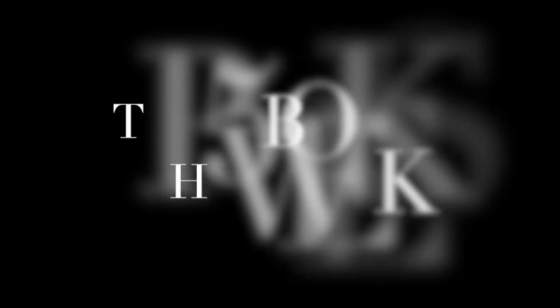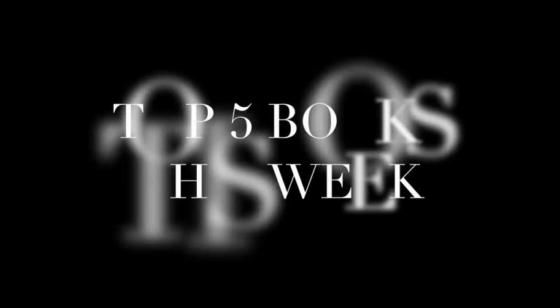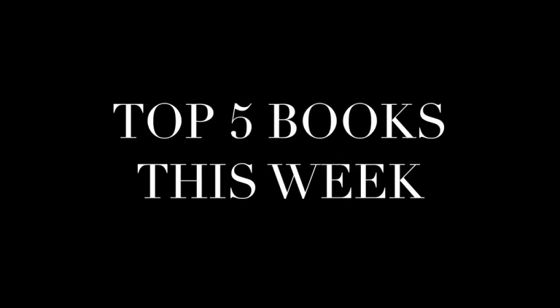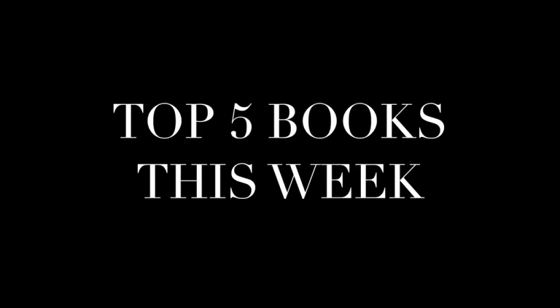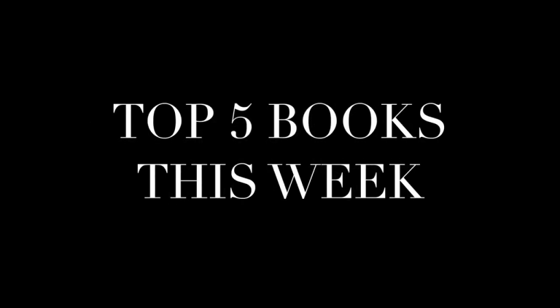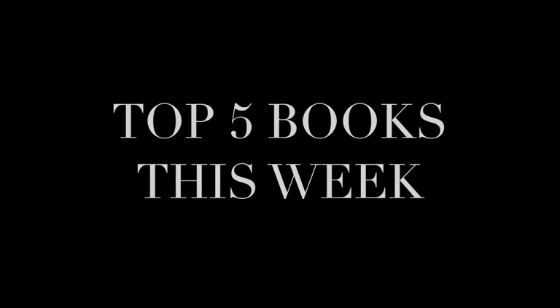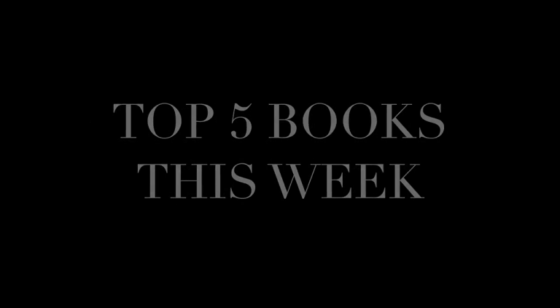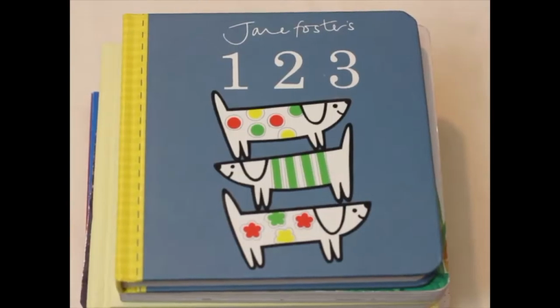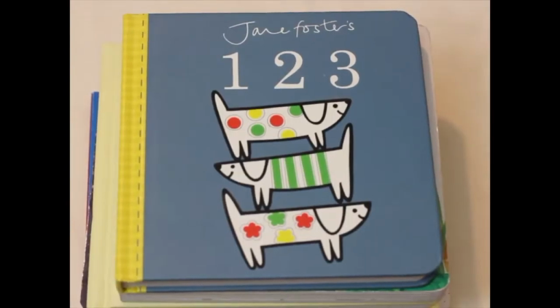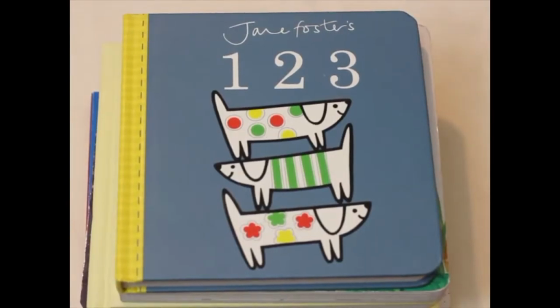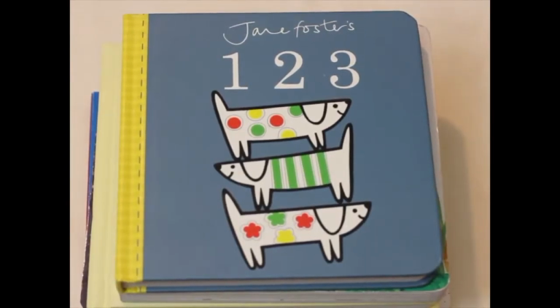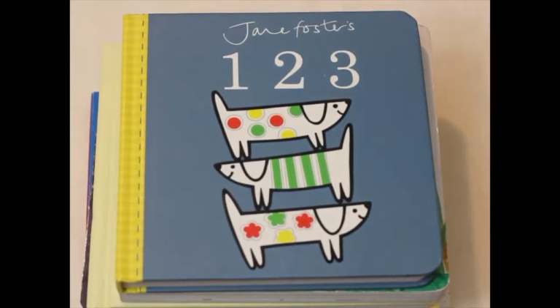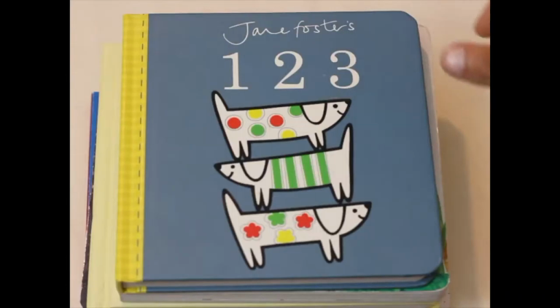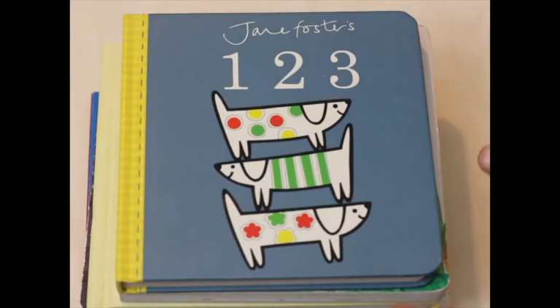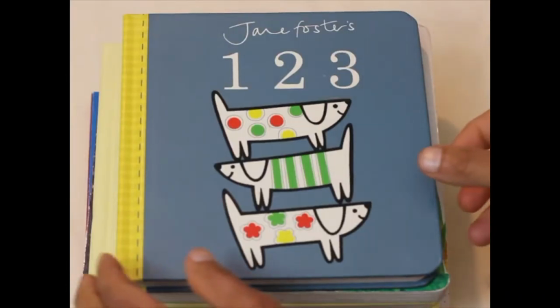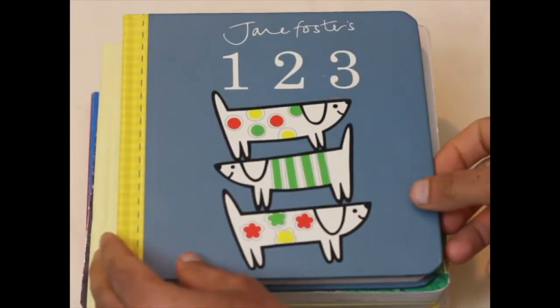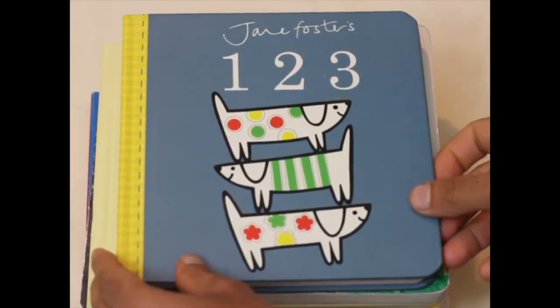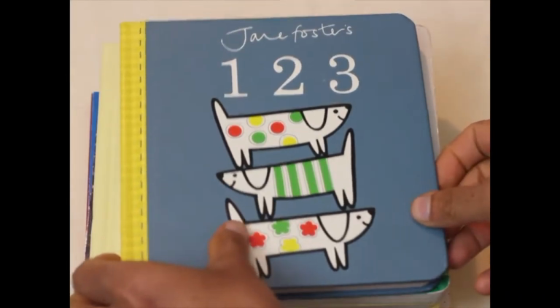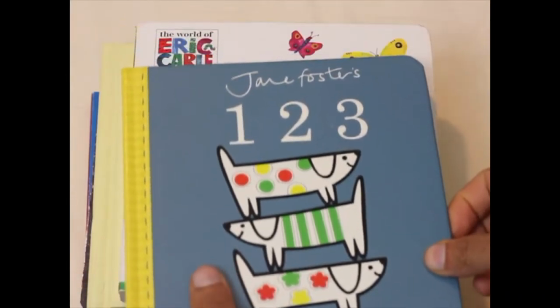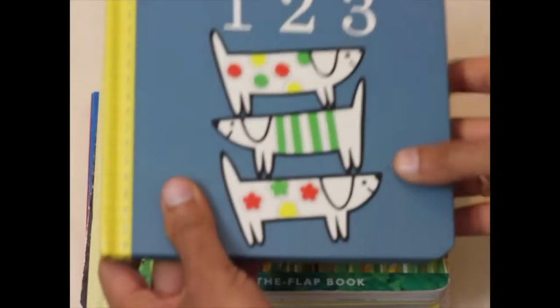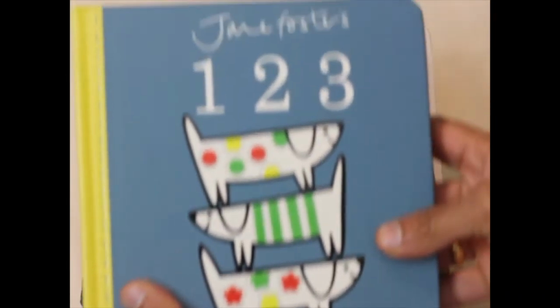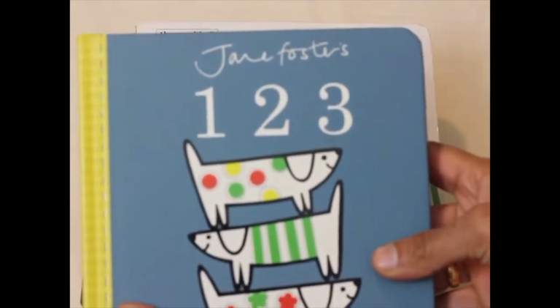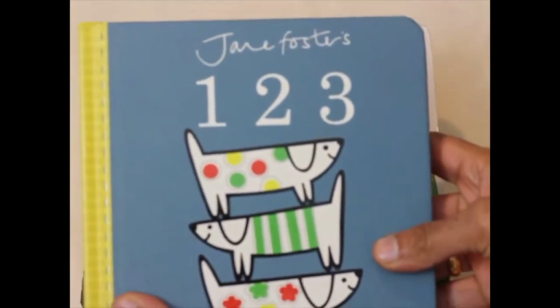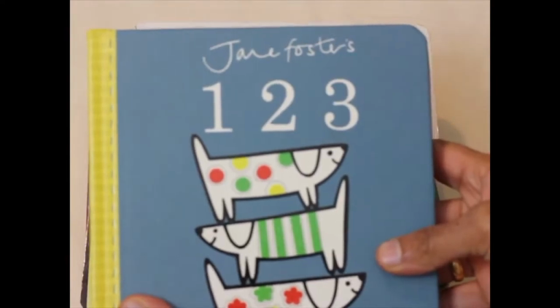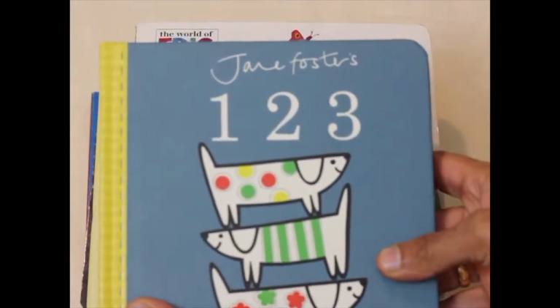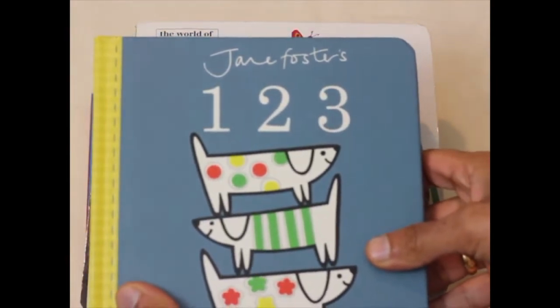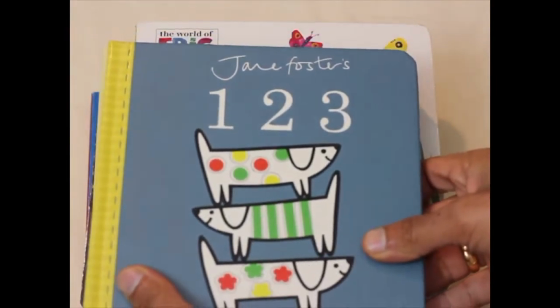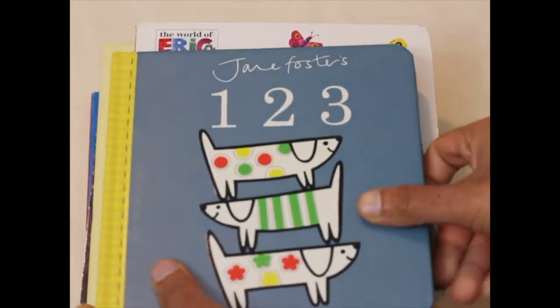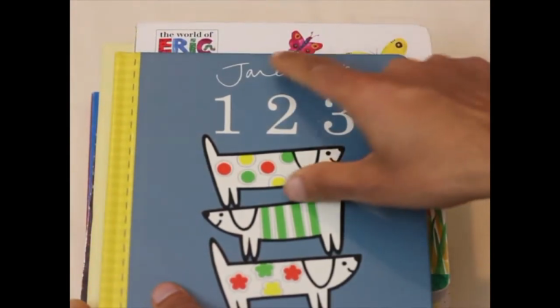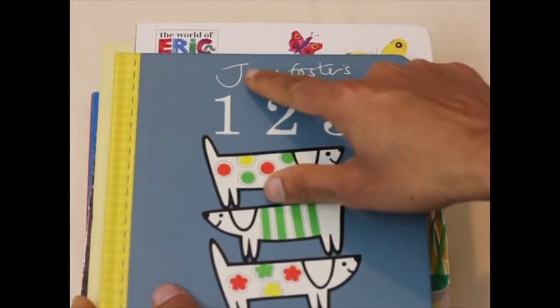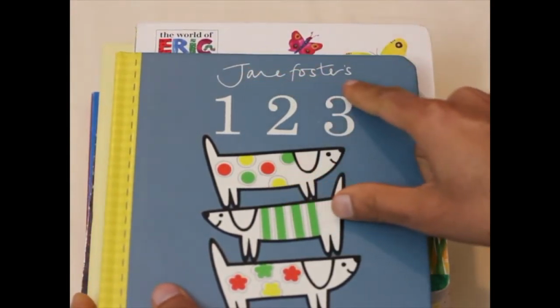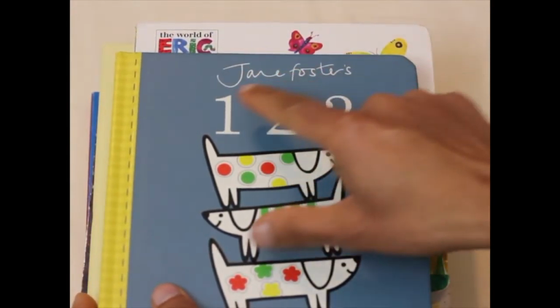Top five books this week. At number one we have The One Two Three by Jane Foster. This book is about numbers and counting.